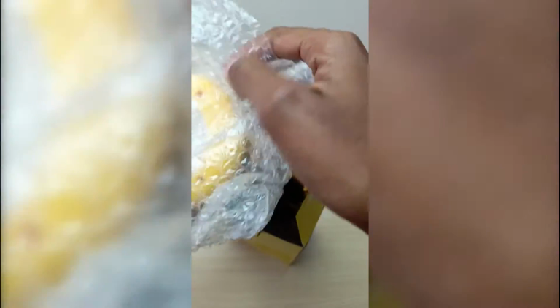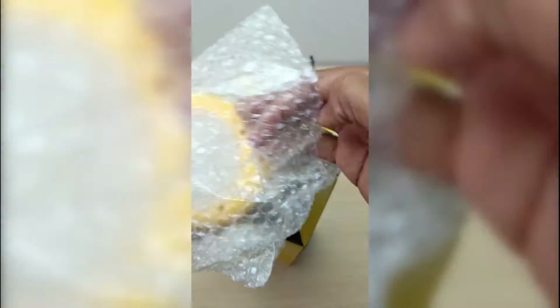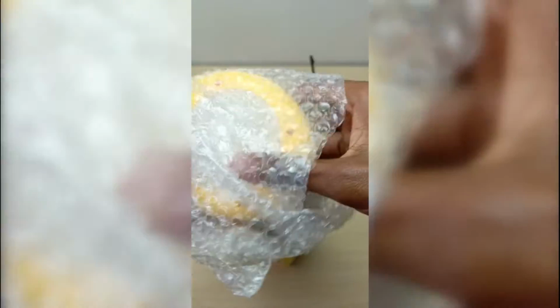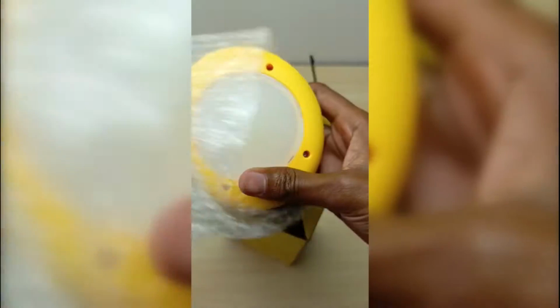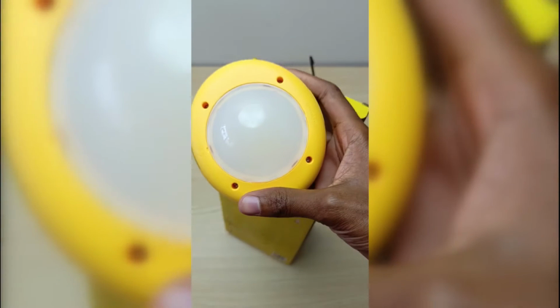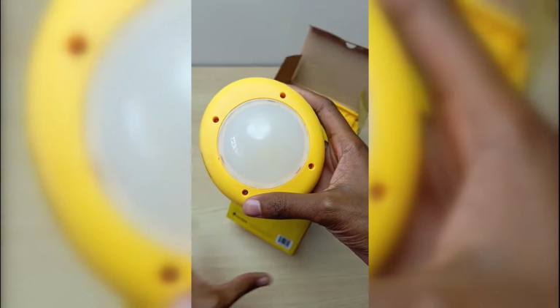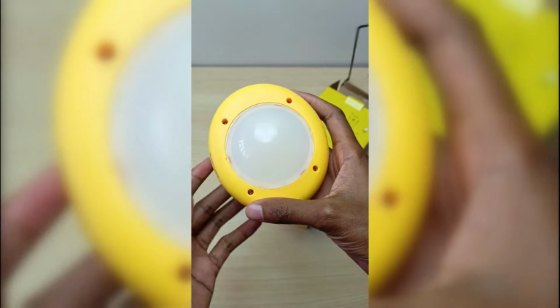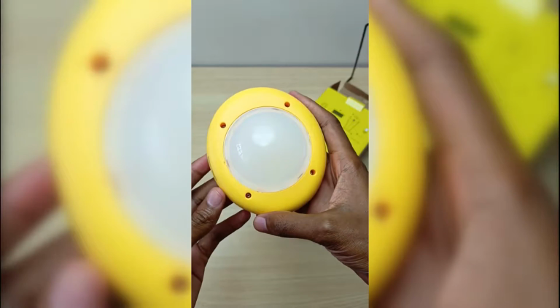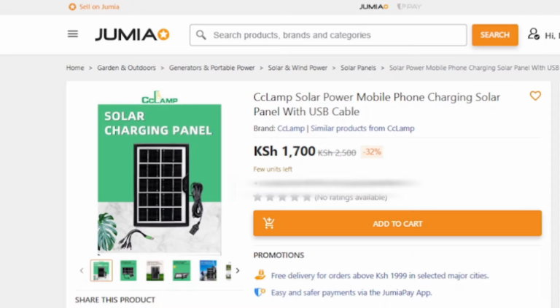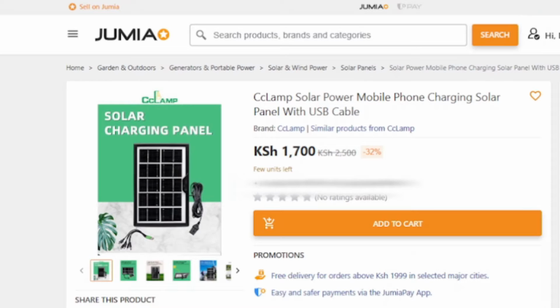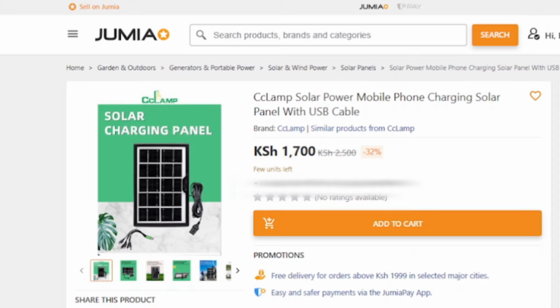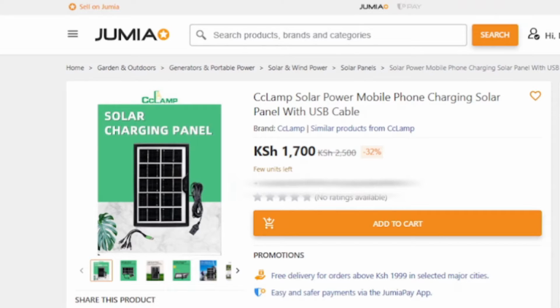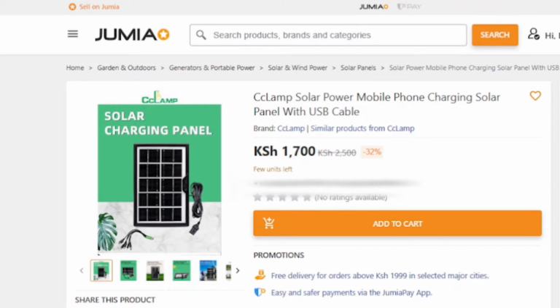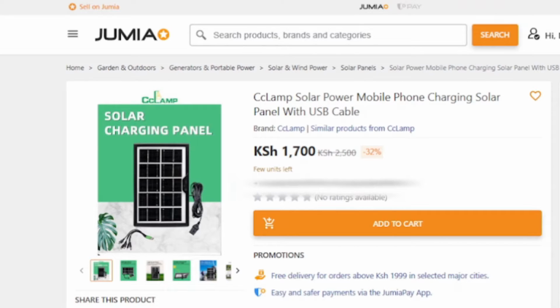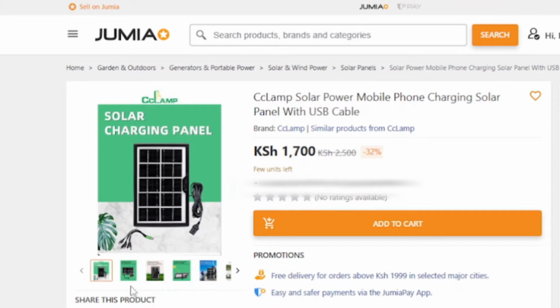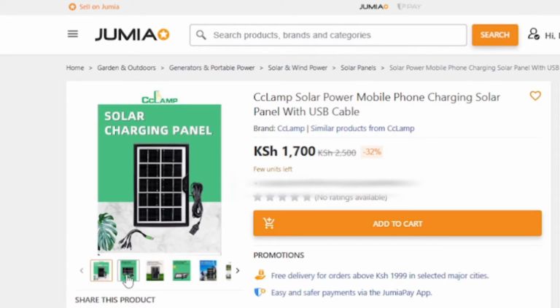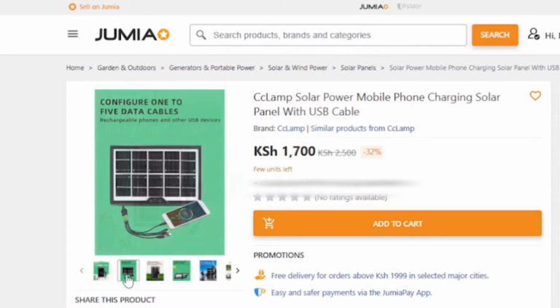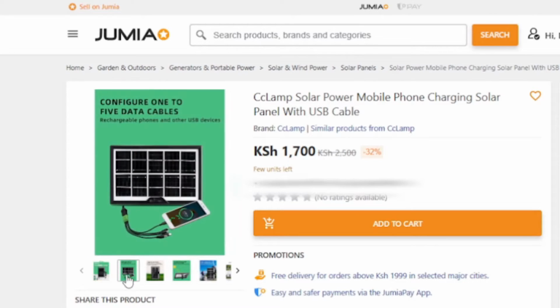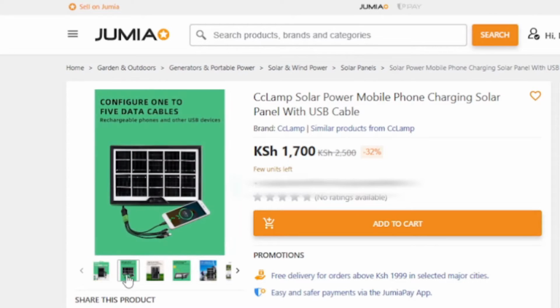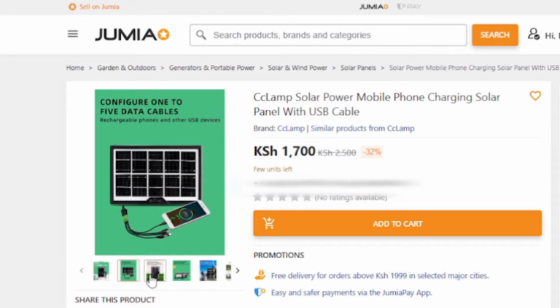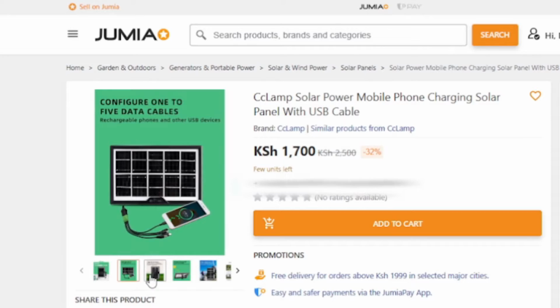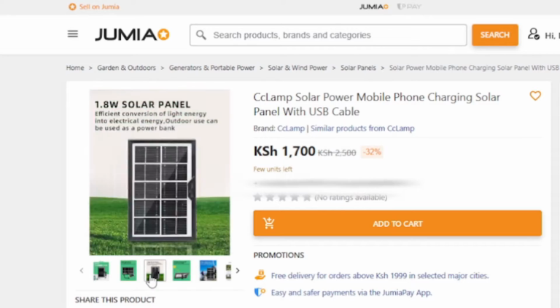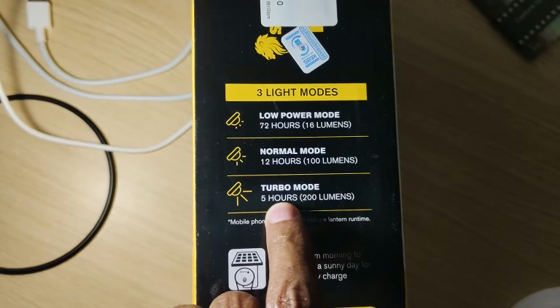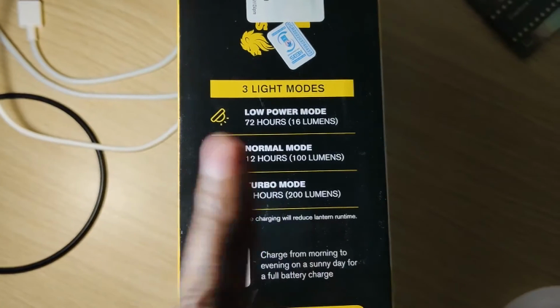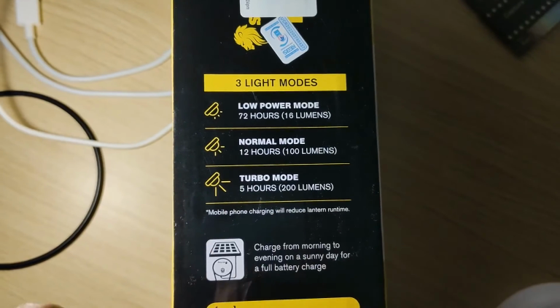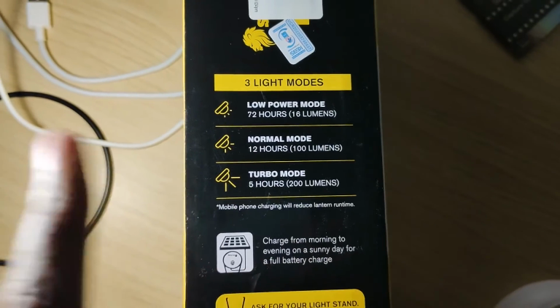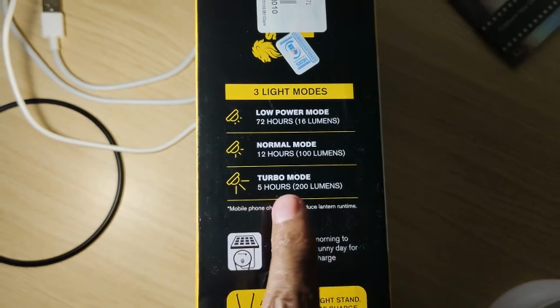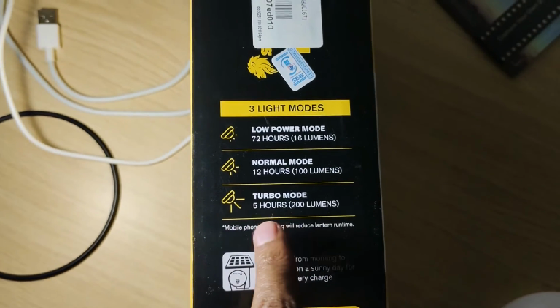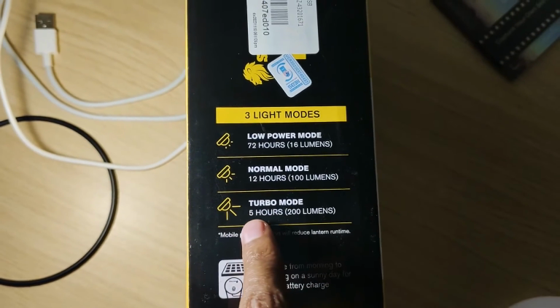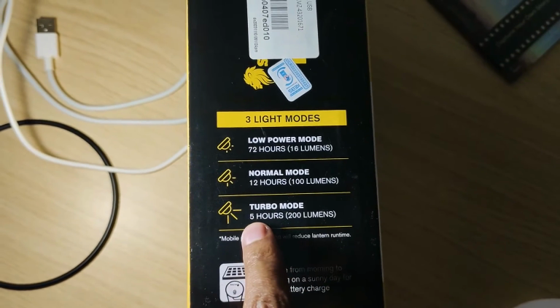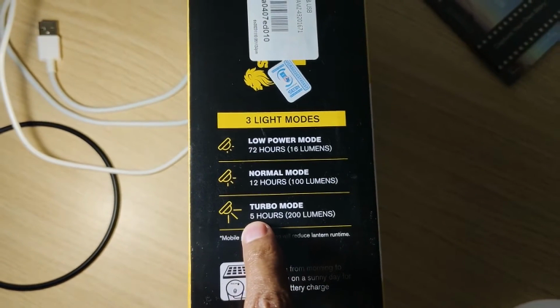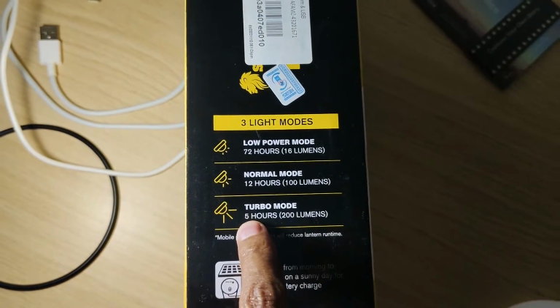Prior to this, I was thinking about getting a simple USB solar charger like this one. But that could only help me during the day. At night, the Sun King lantern can be used not only to provide light but also to charge your phone.